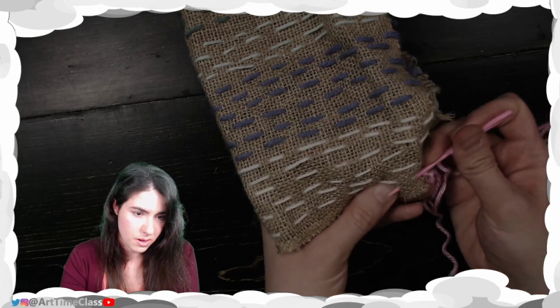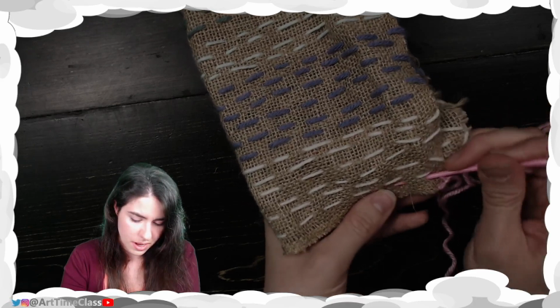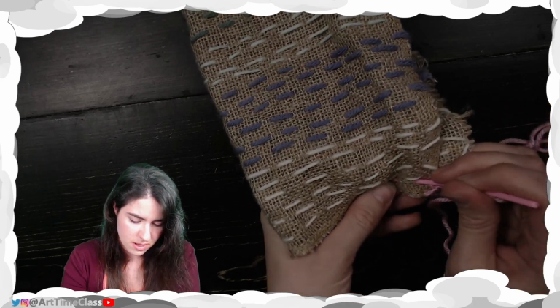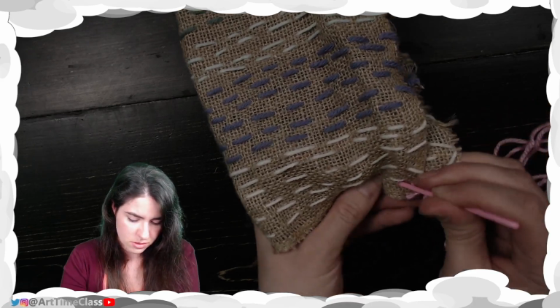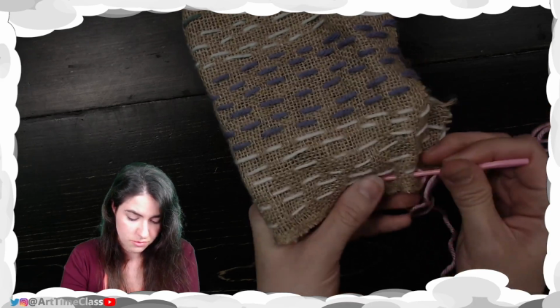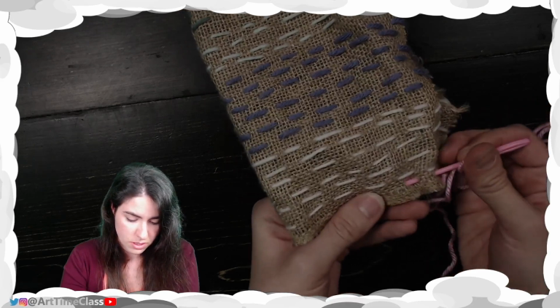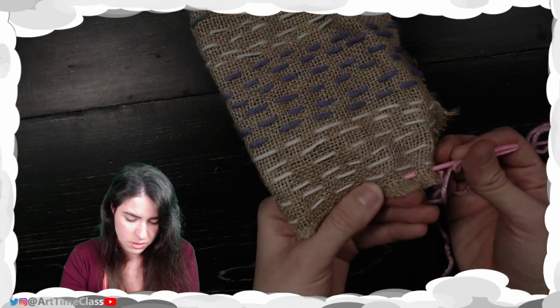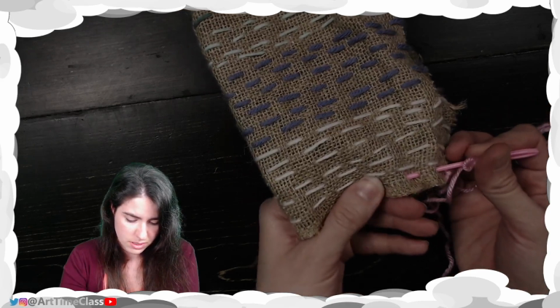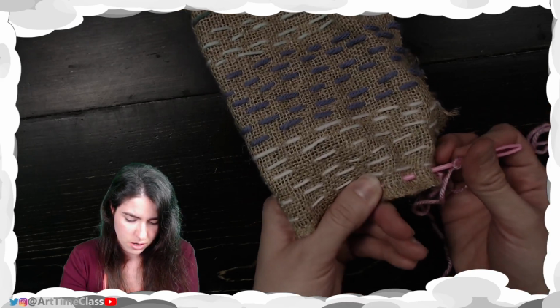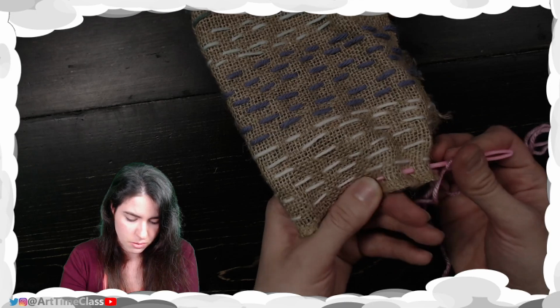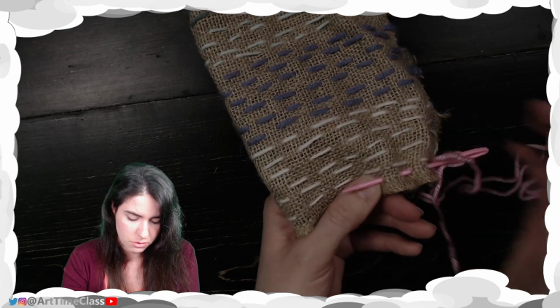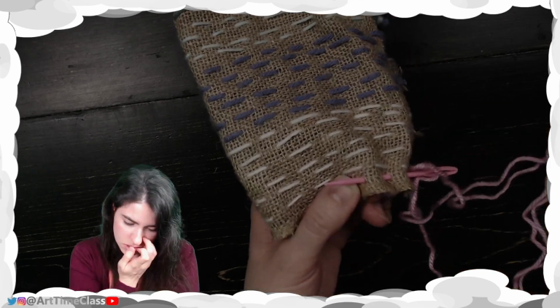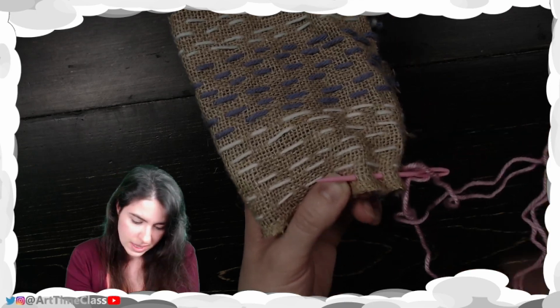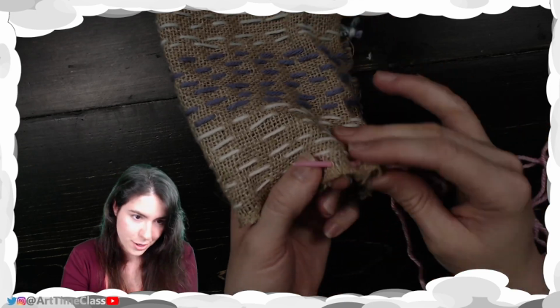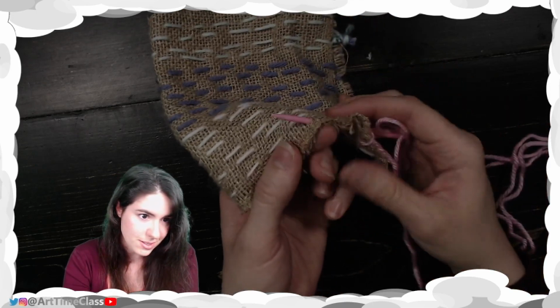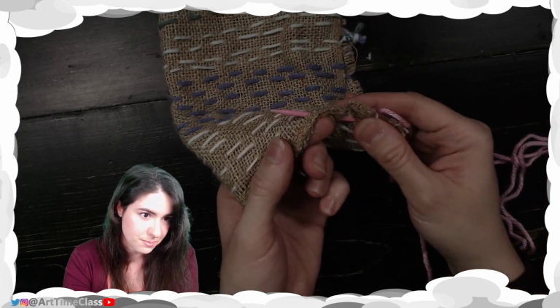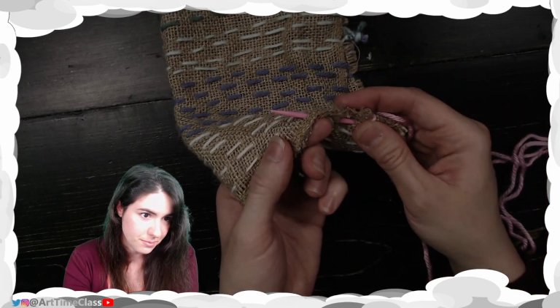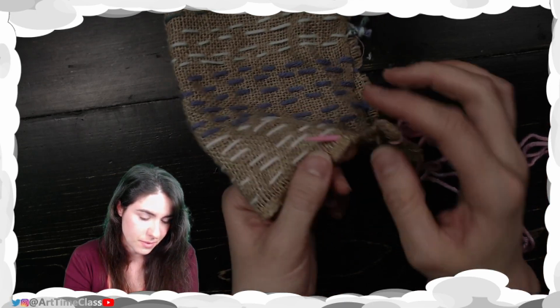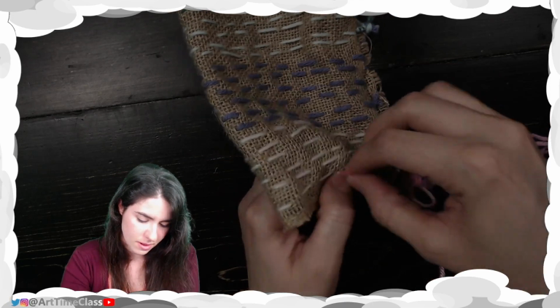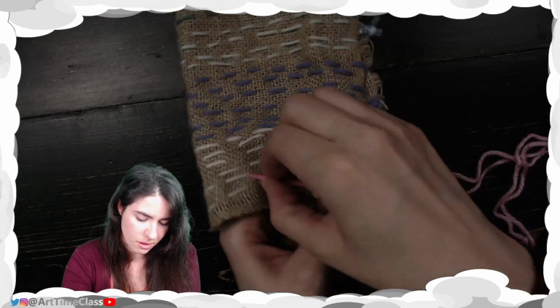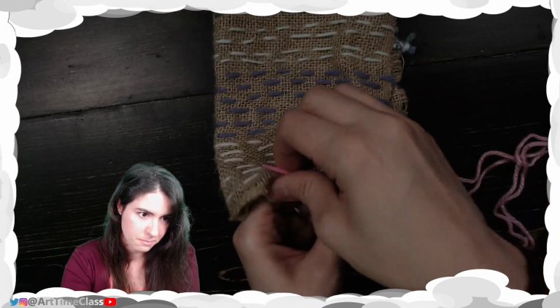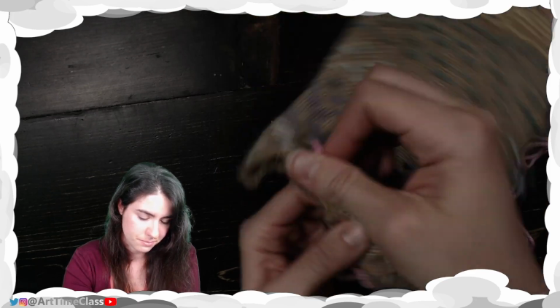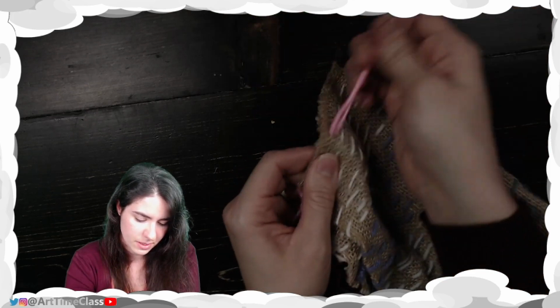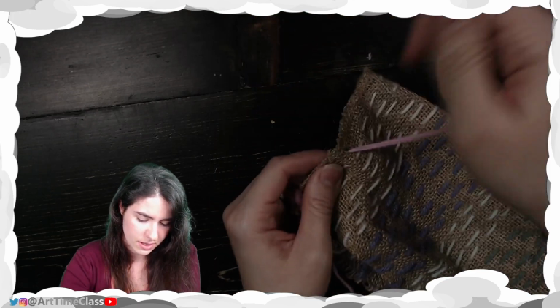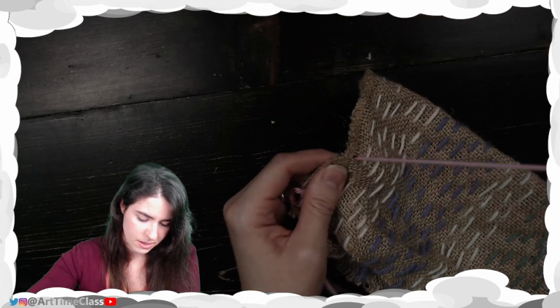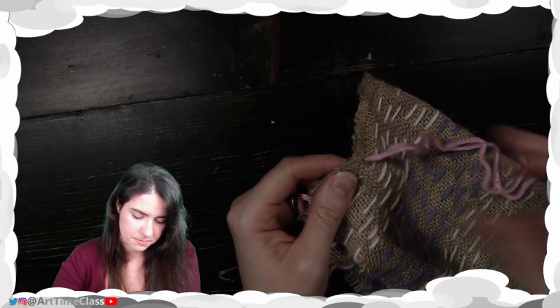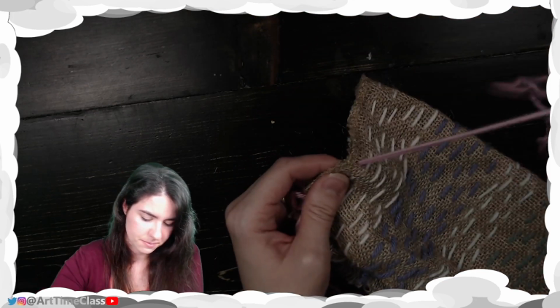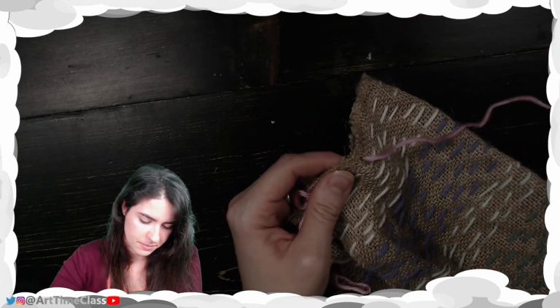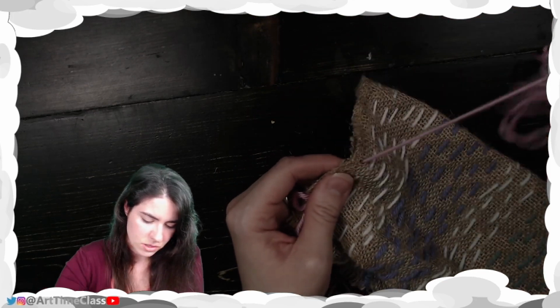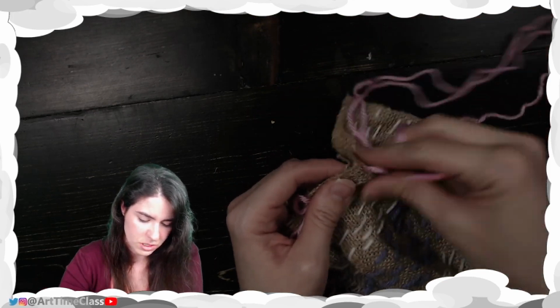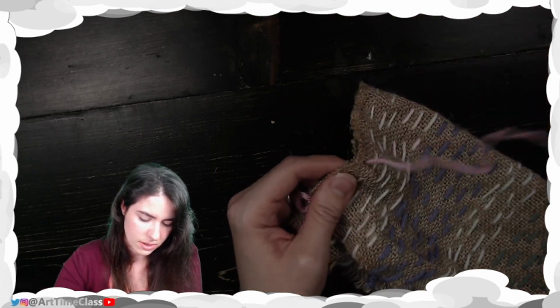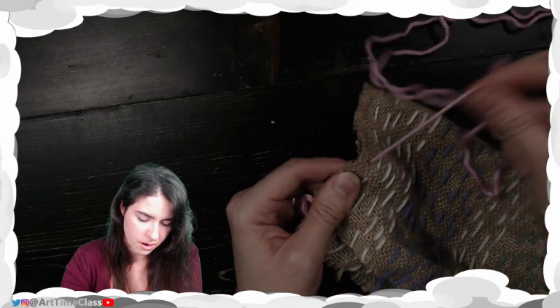One way is to fold and do this running stitch. Now, you are going through two layers of burlap, so it will be just a little harder.